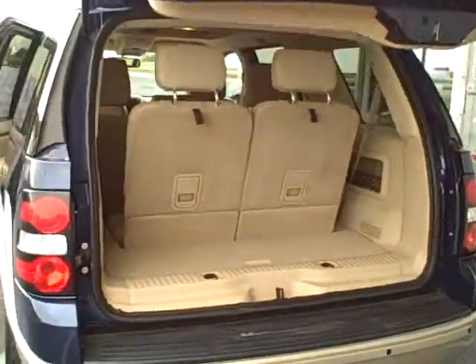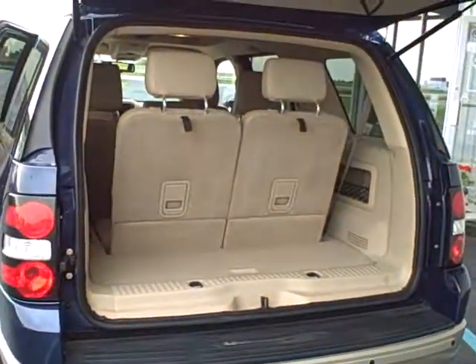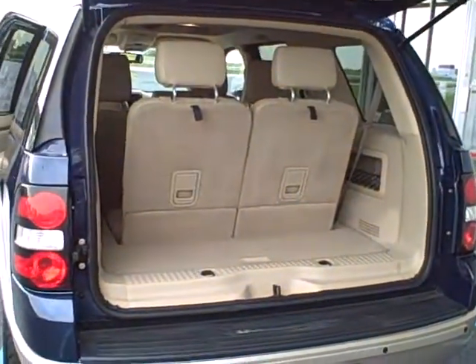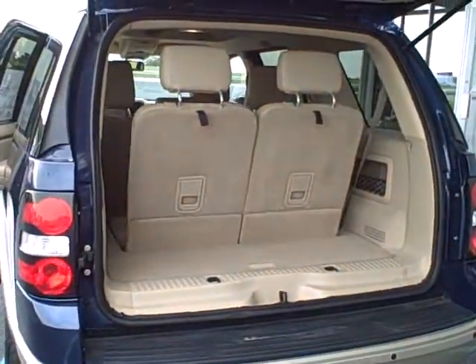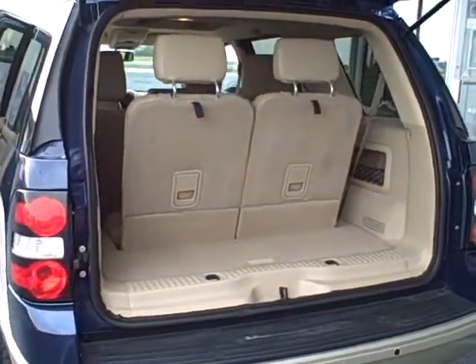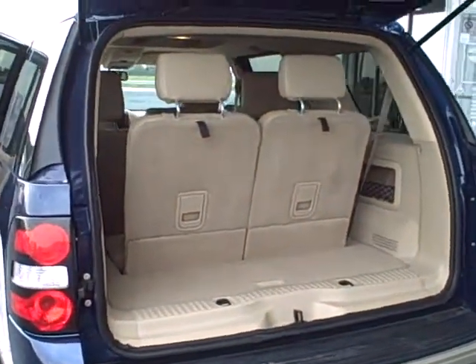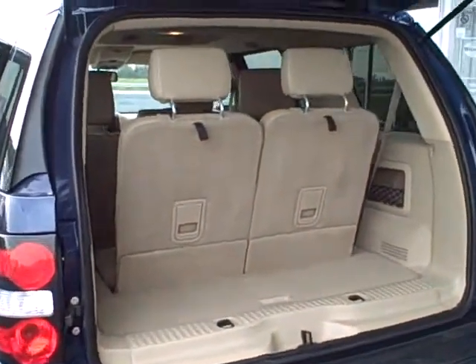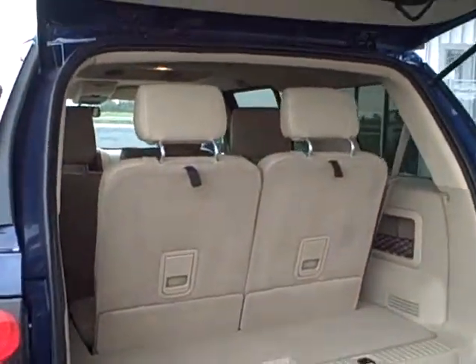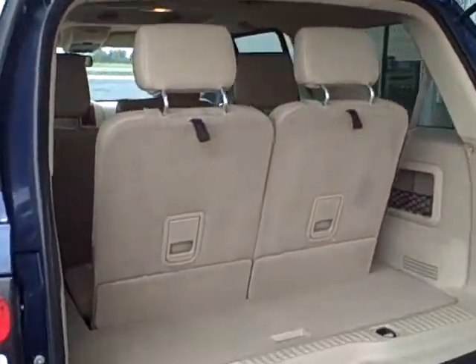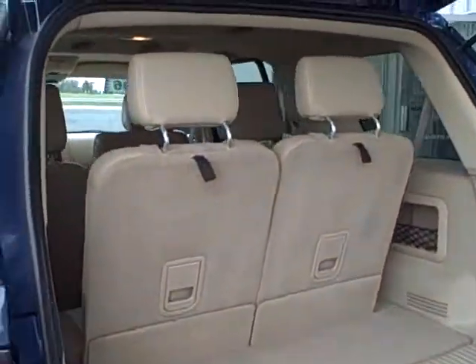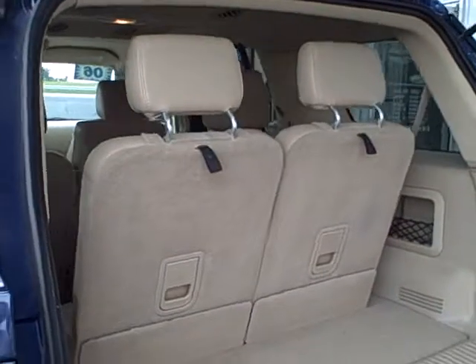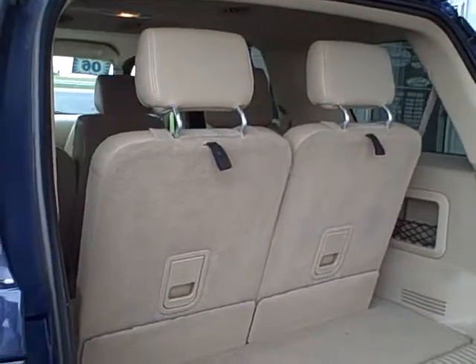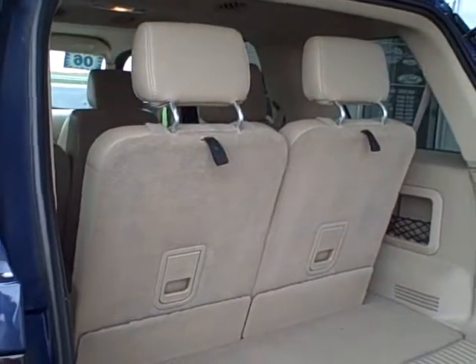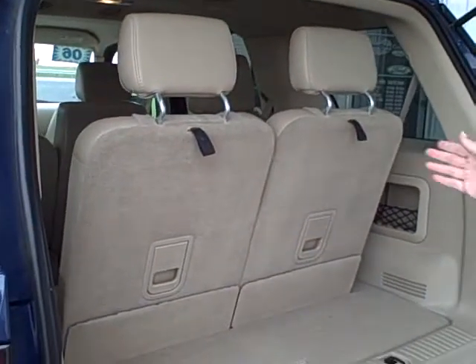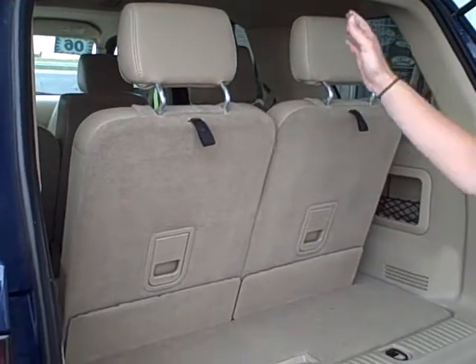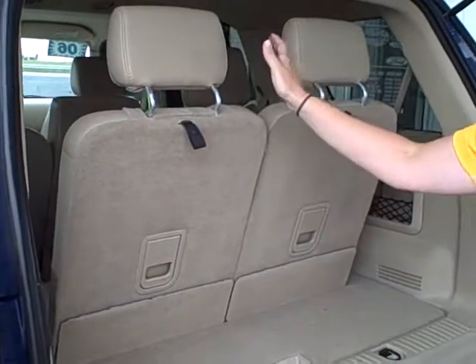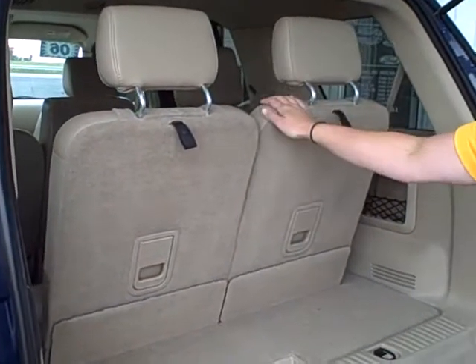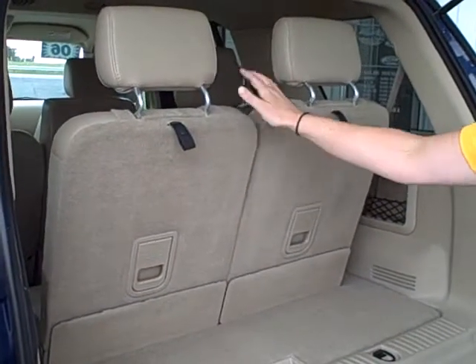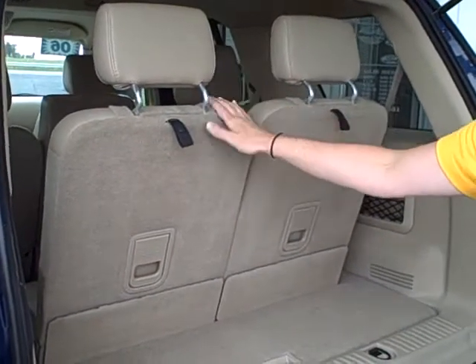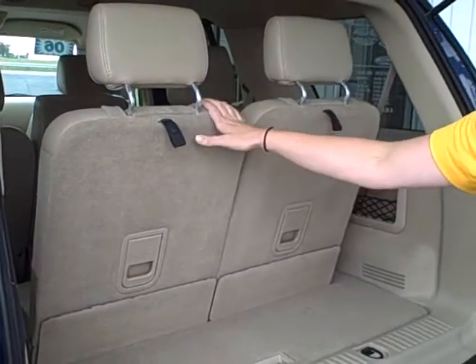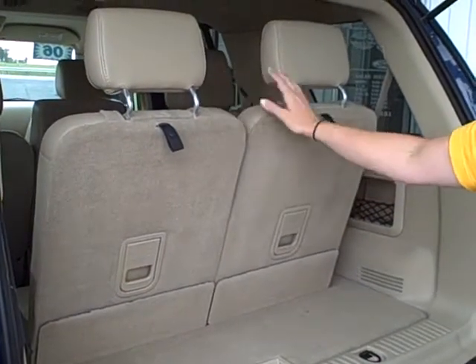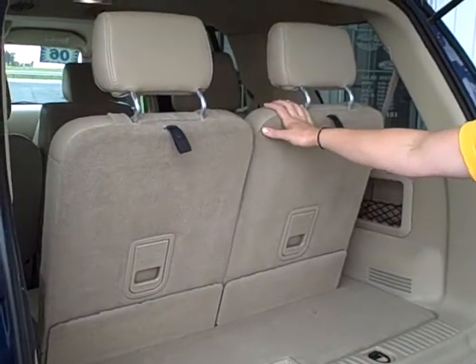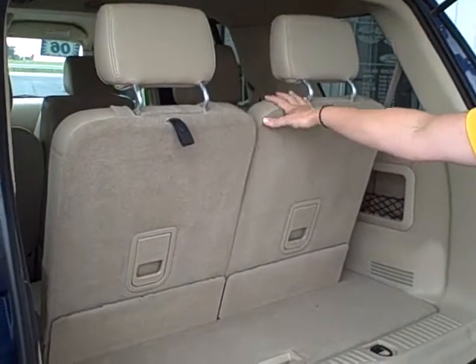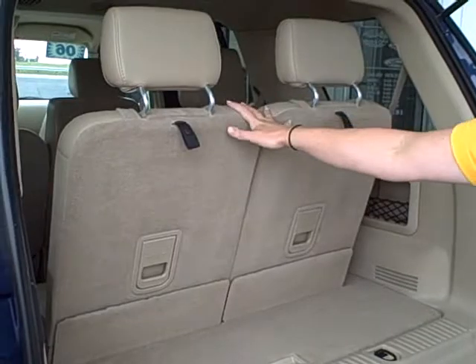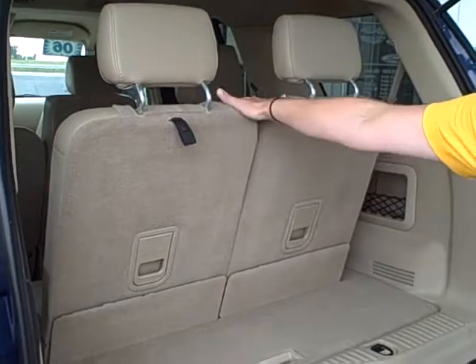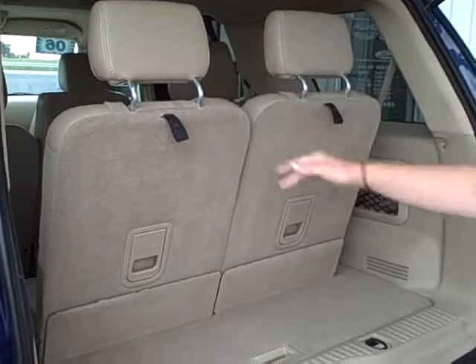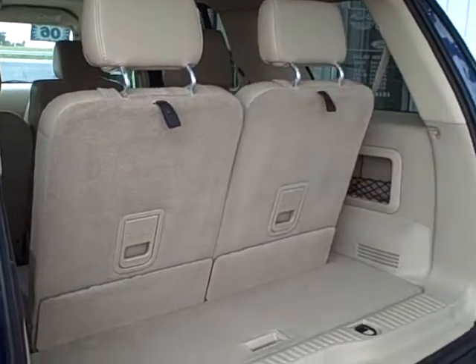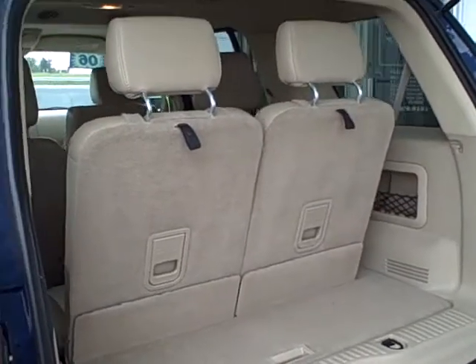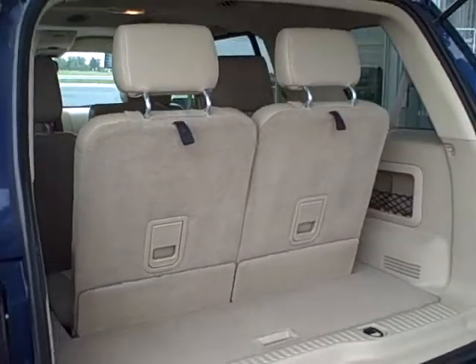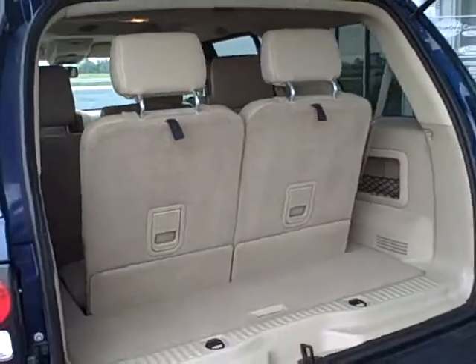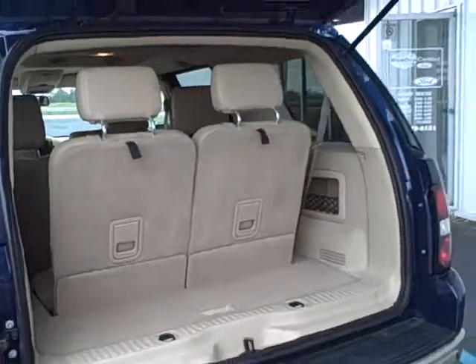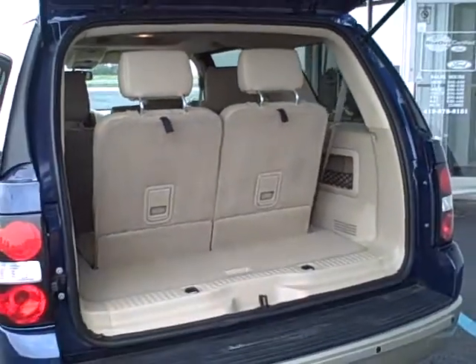As we look in the back here to show you the third row, it is the 50/50 split. So you can have the option of putting one or both sides of the seat down and fold flat for some additional cargo room.